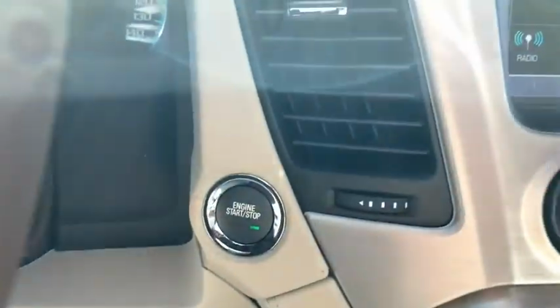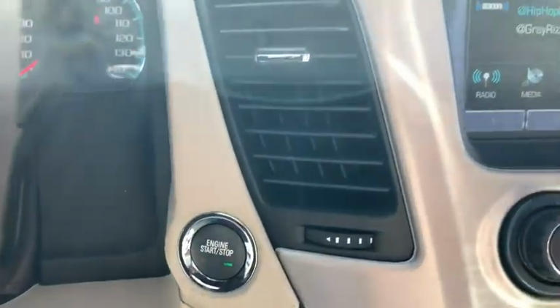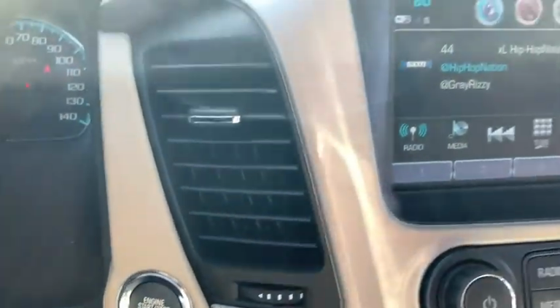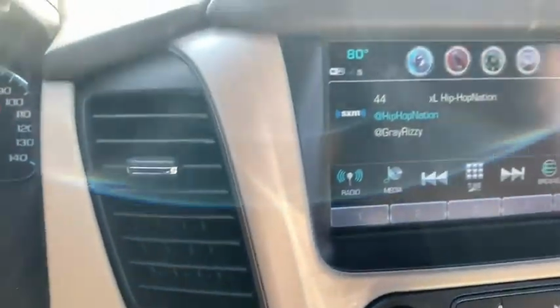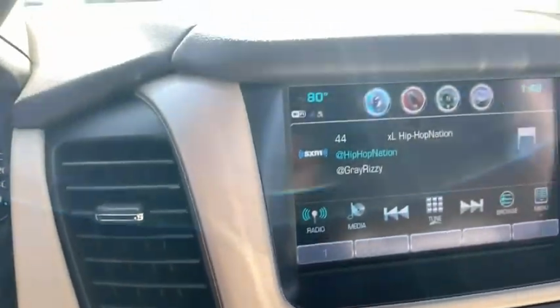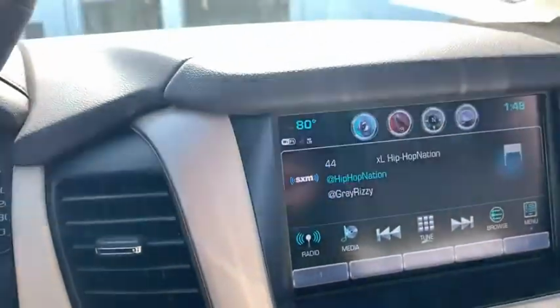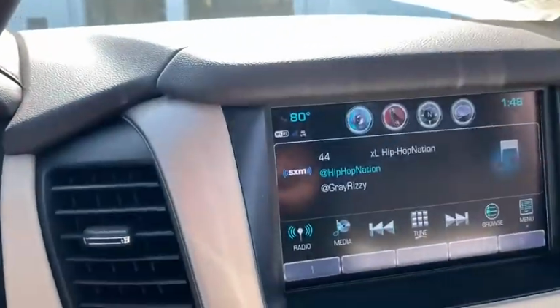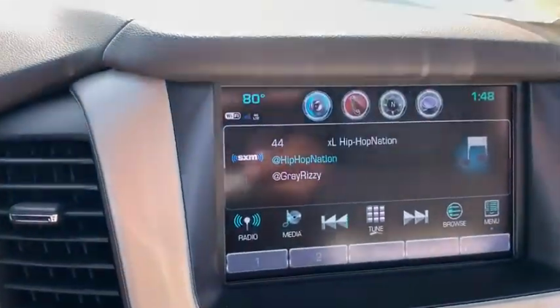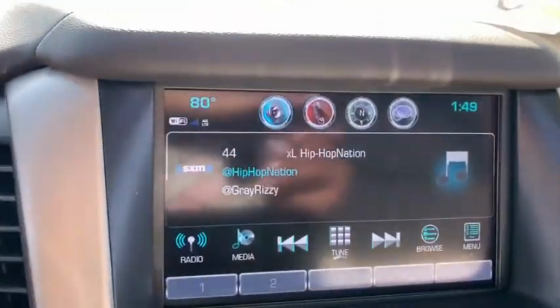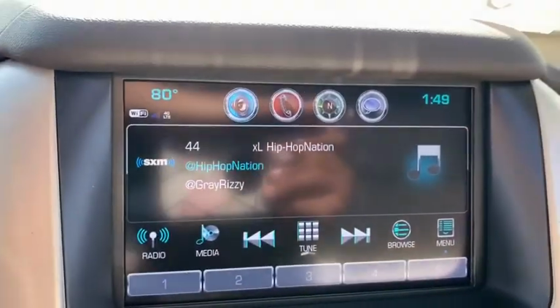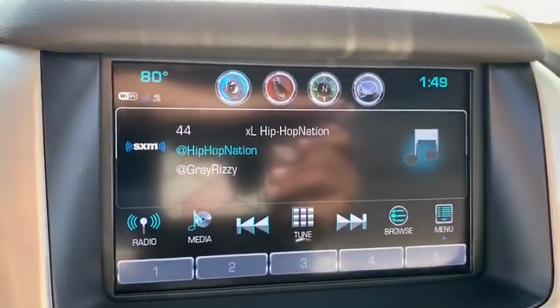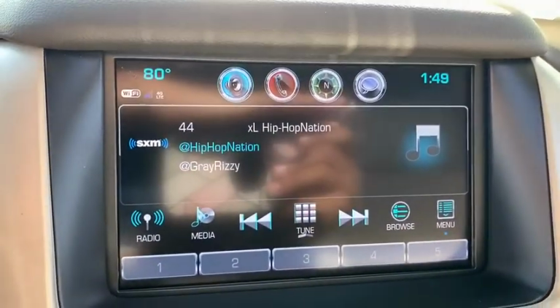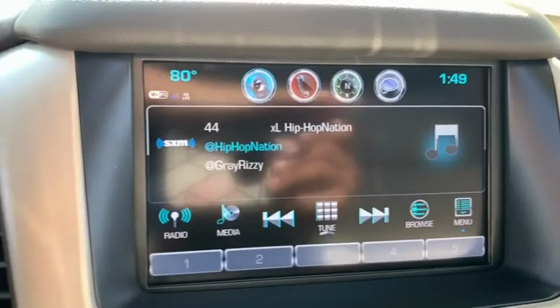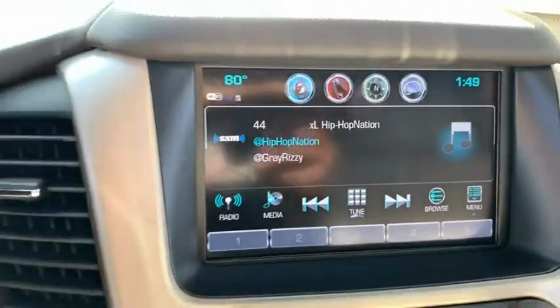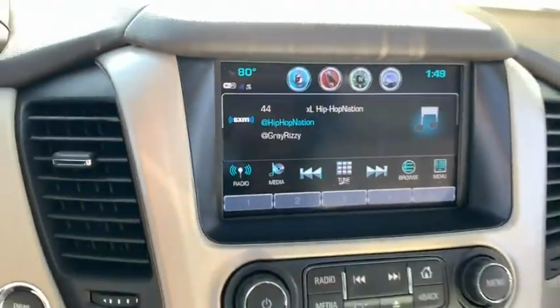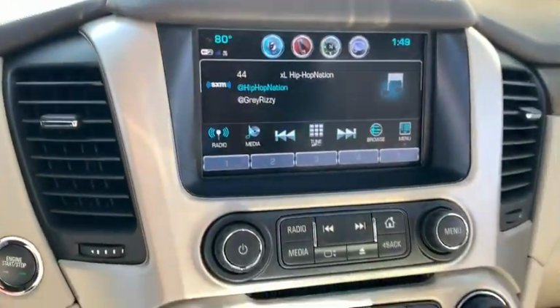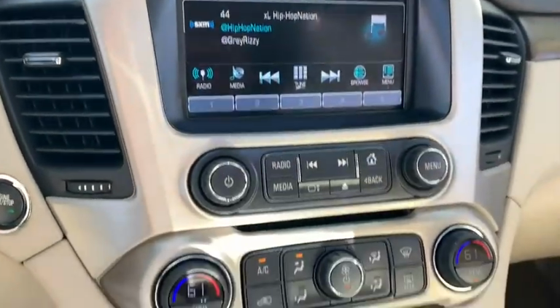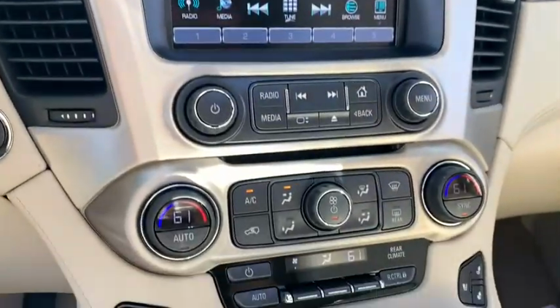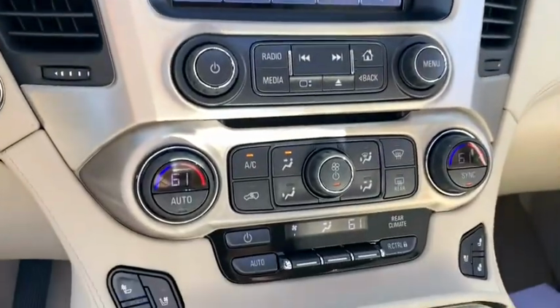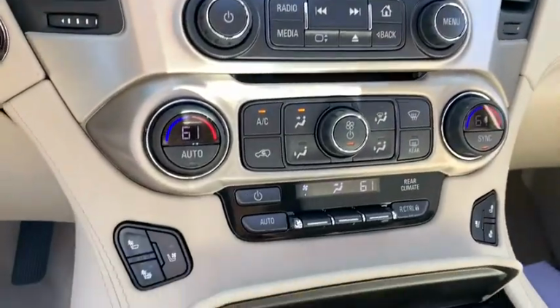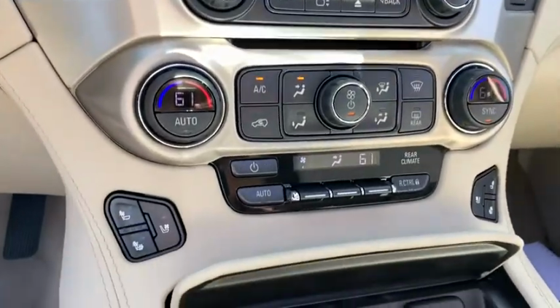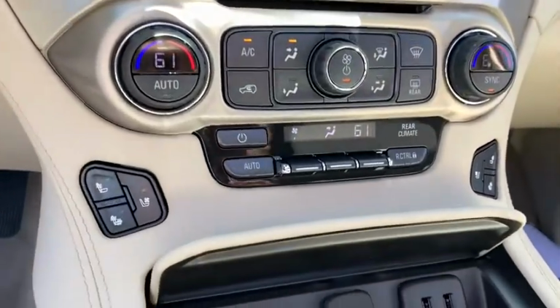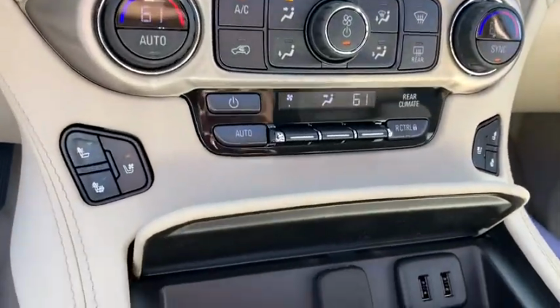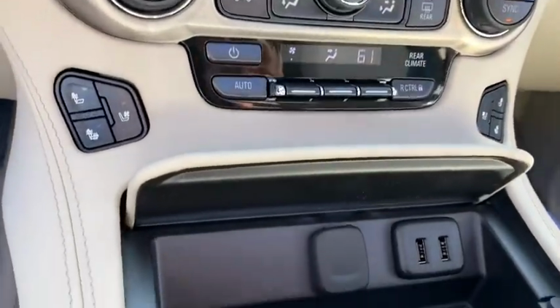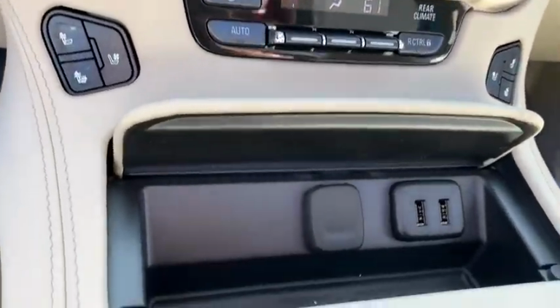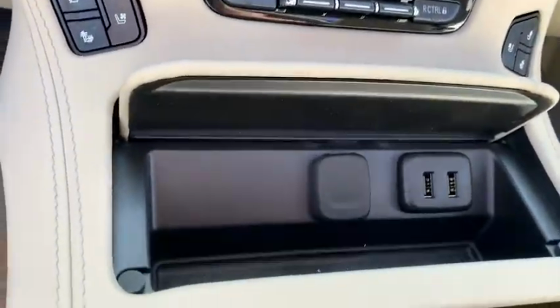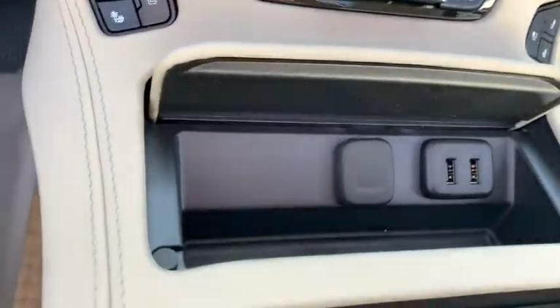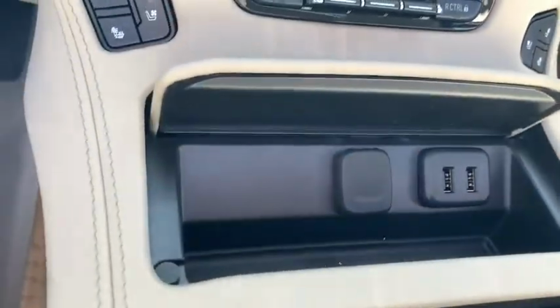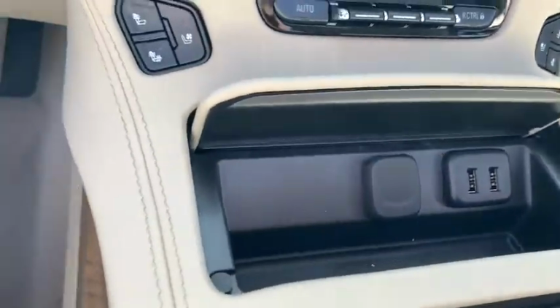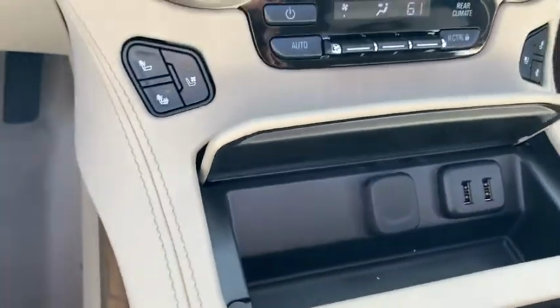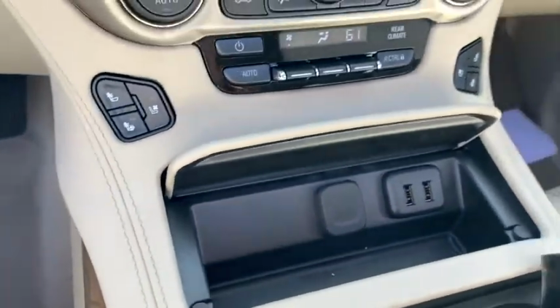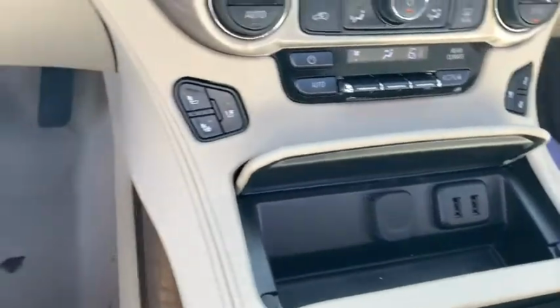Fog lights, electronic stability control, compass, security system, trip computer, heated front seat, heated steering wheel, rear window defroster.